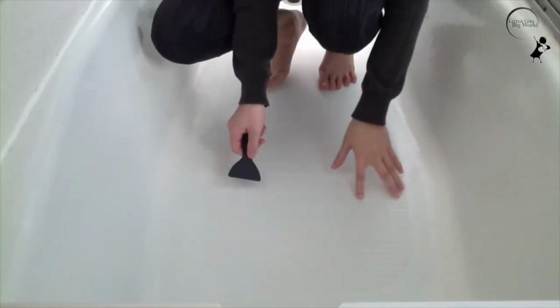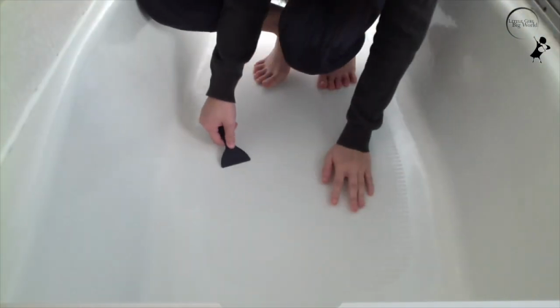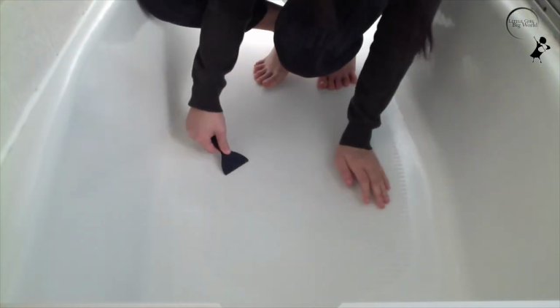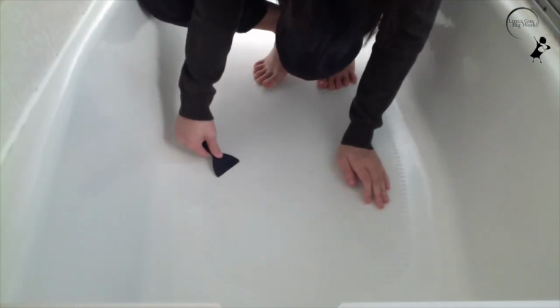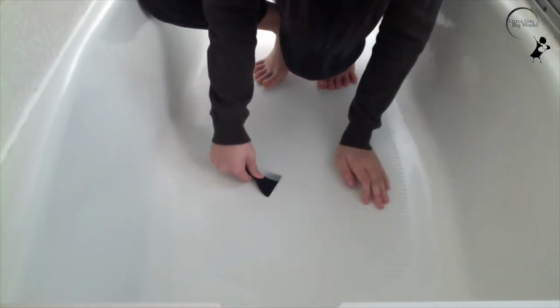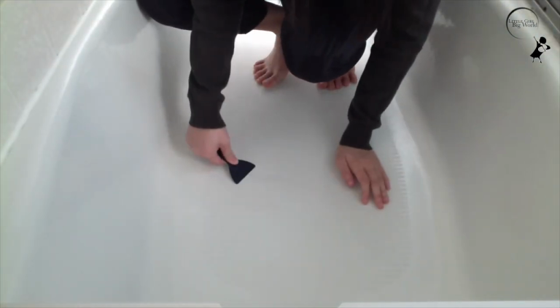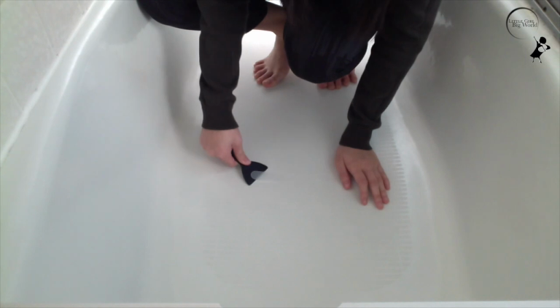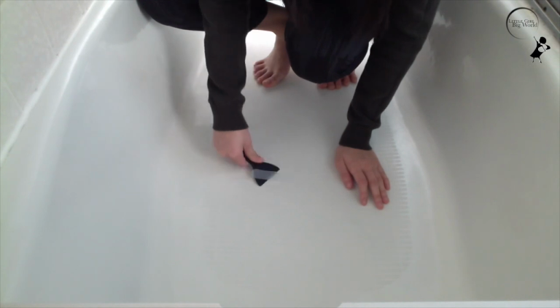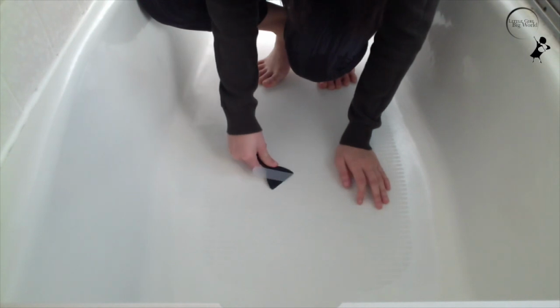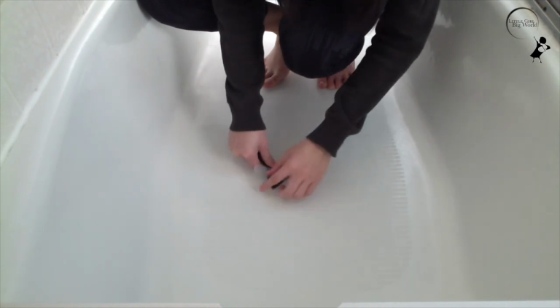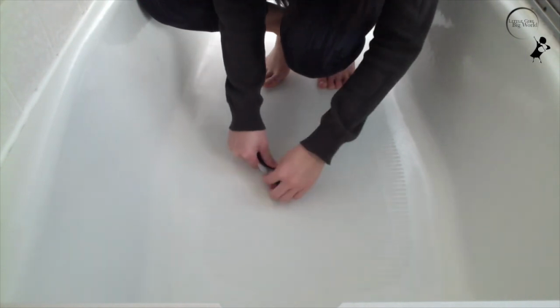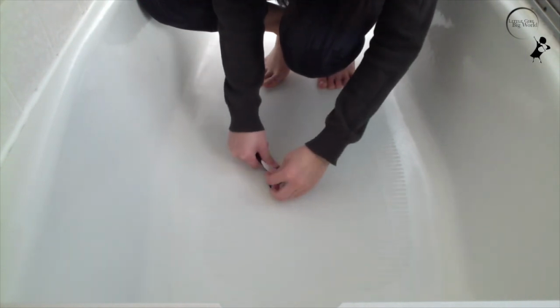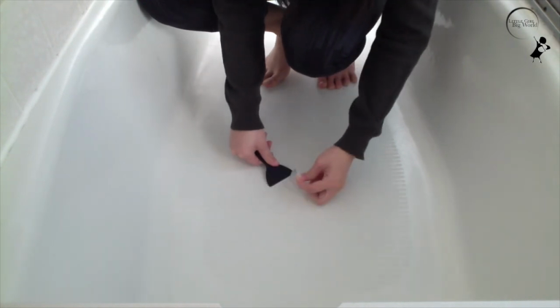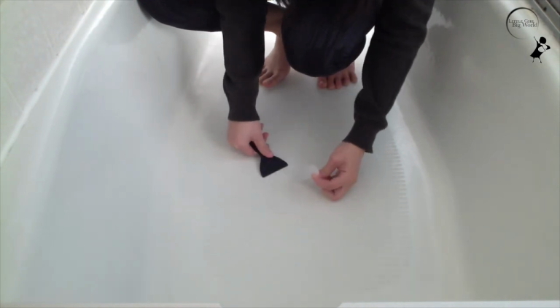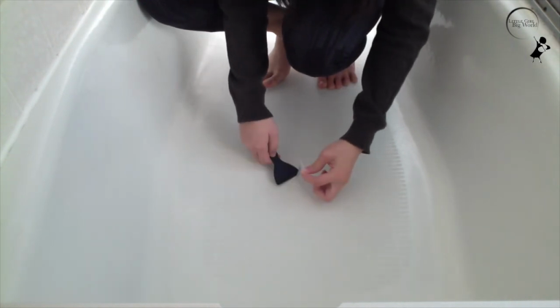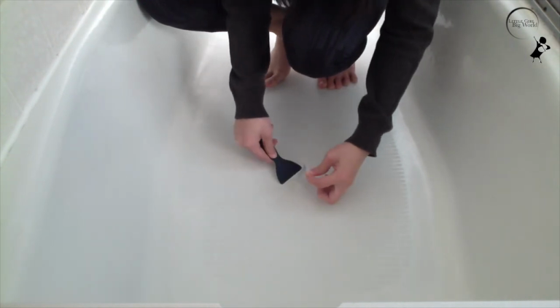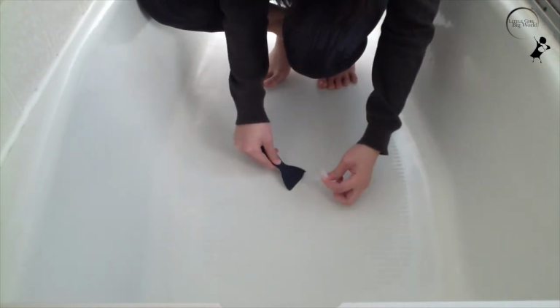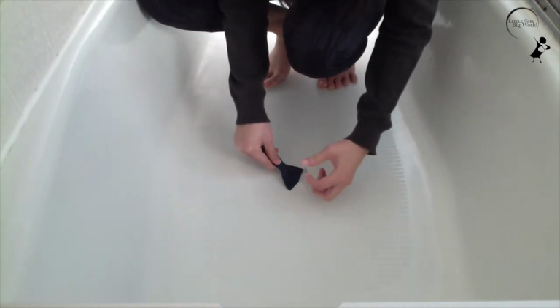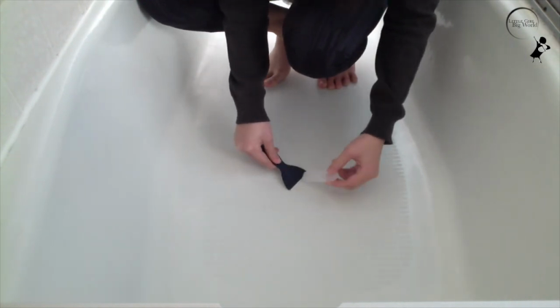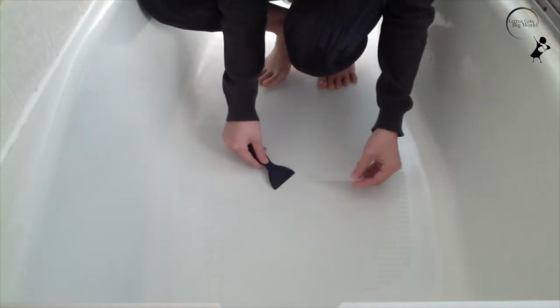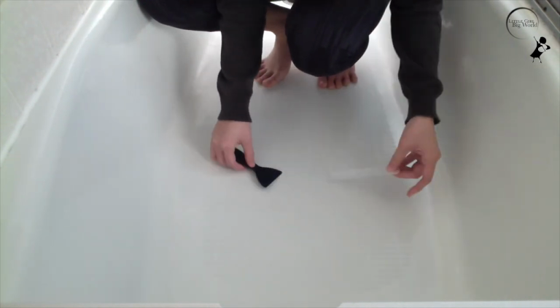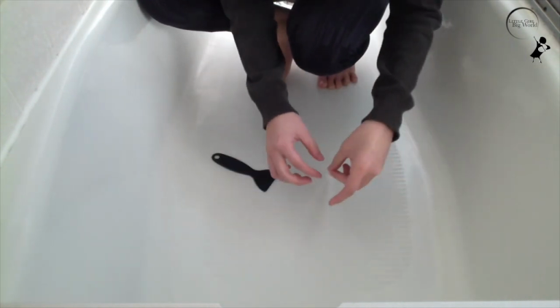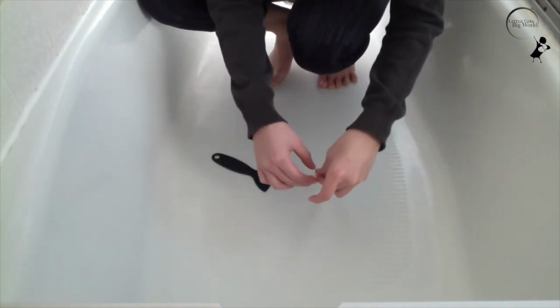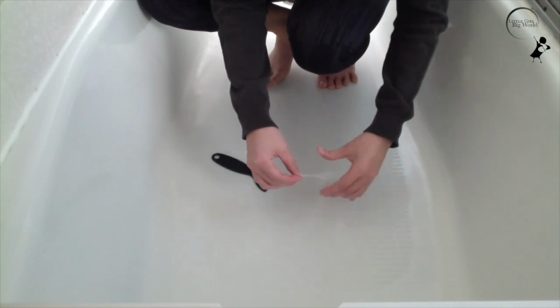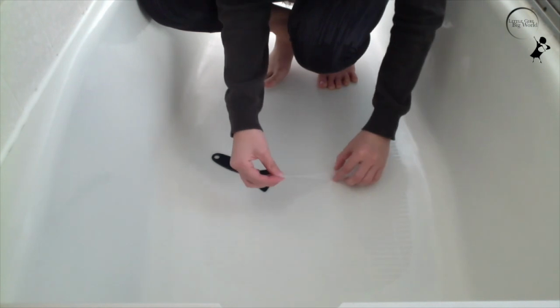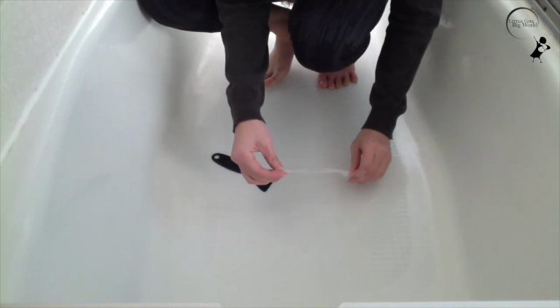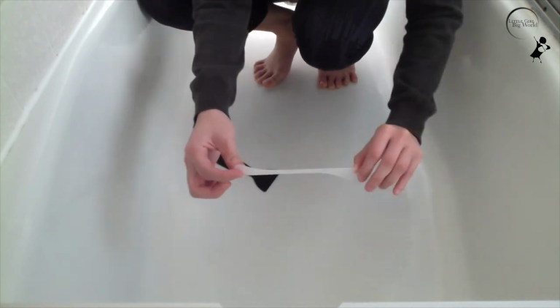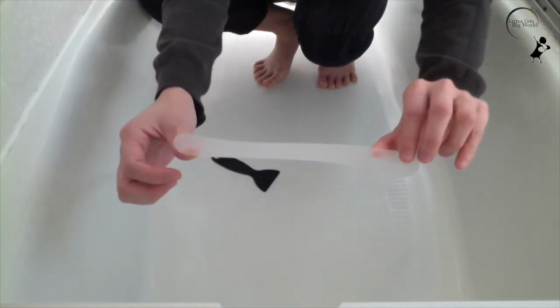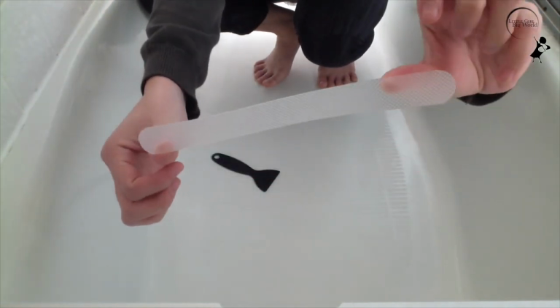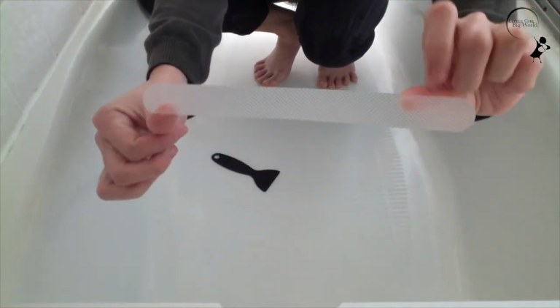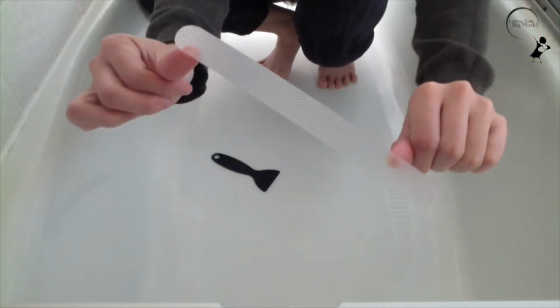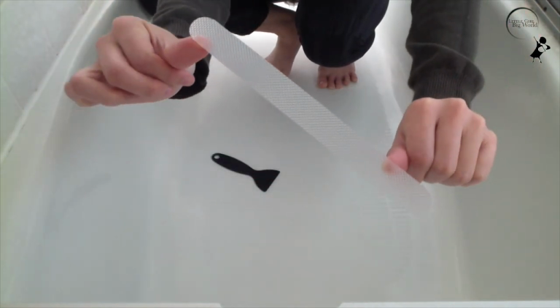Because of this special glue, these stickers can be removed without leaving any residue behind. They are also non-toxic, fade-free, safe and convenient to use.